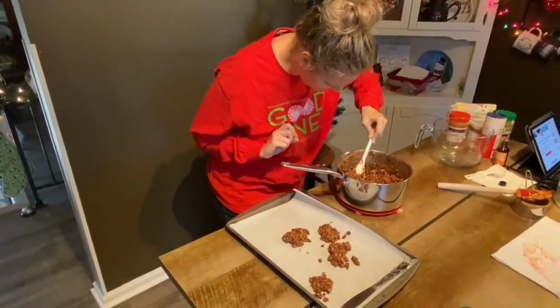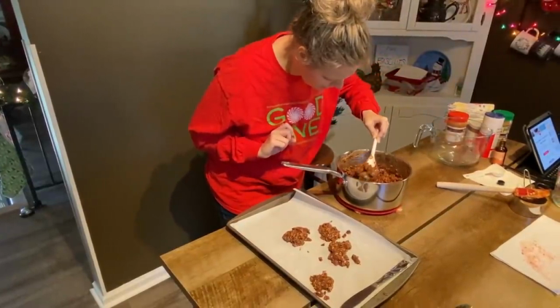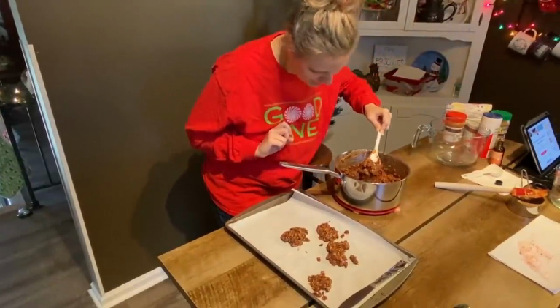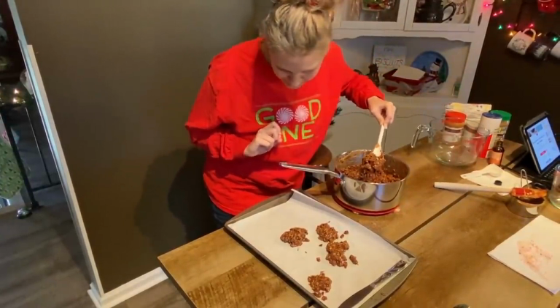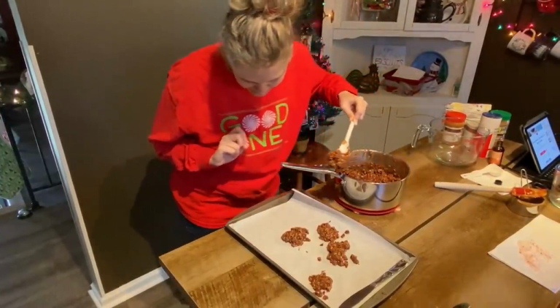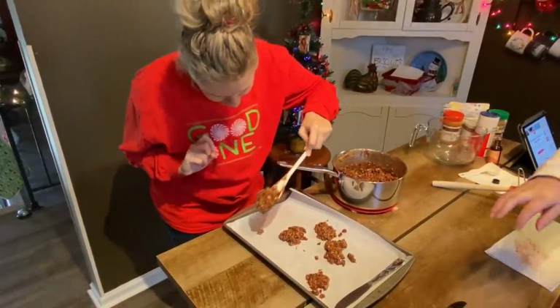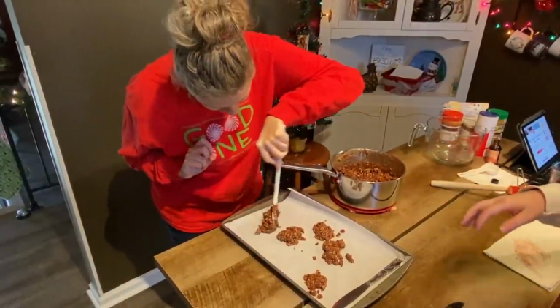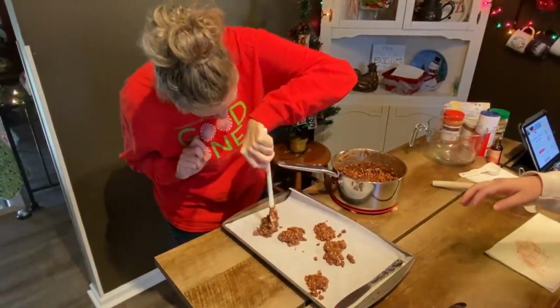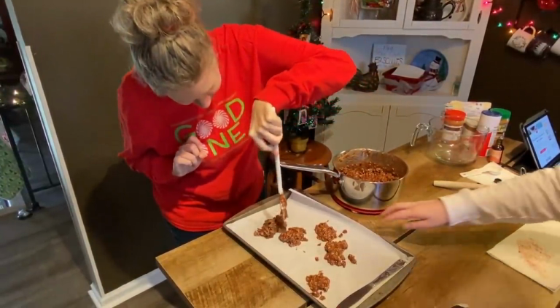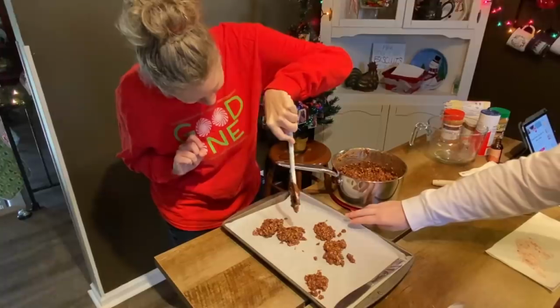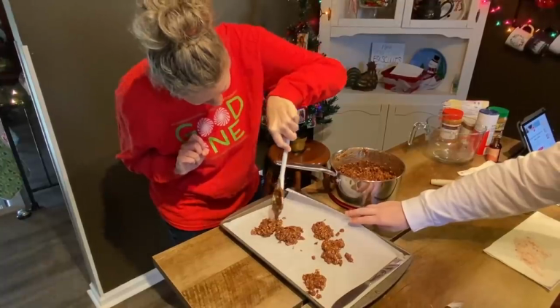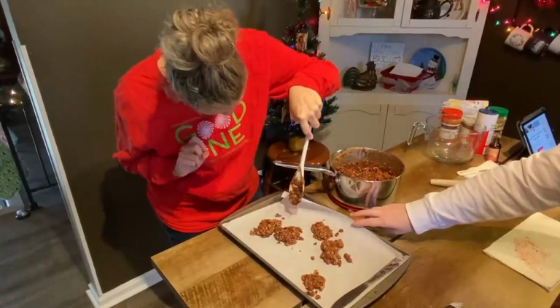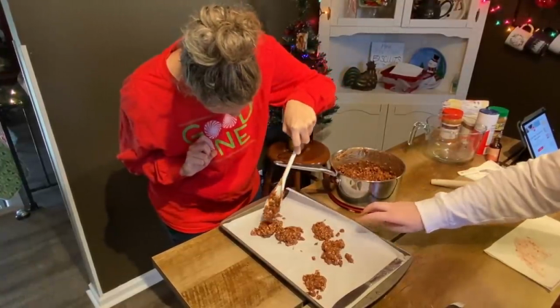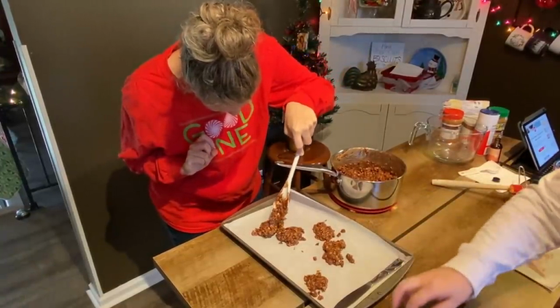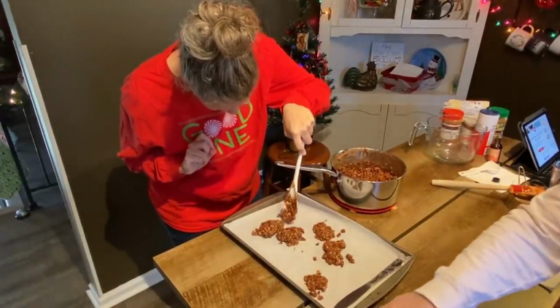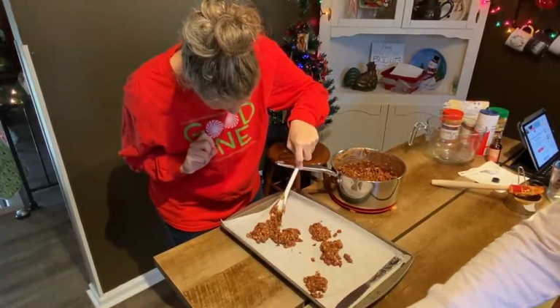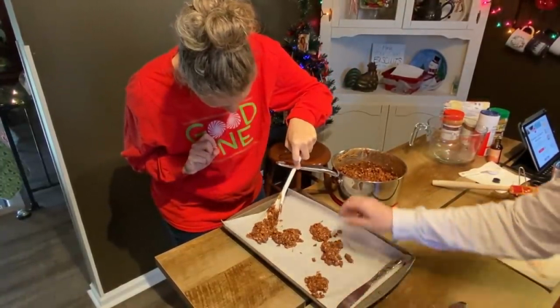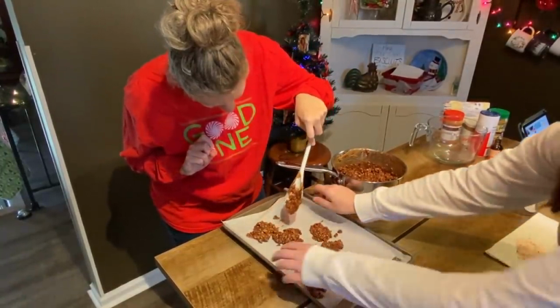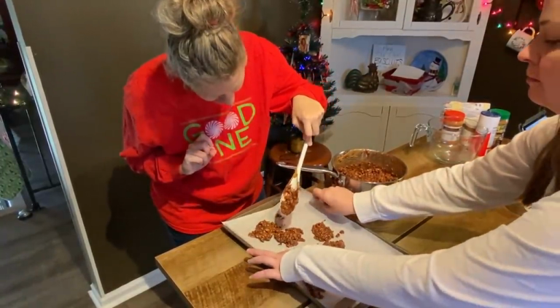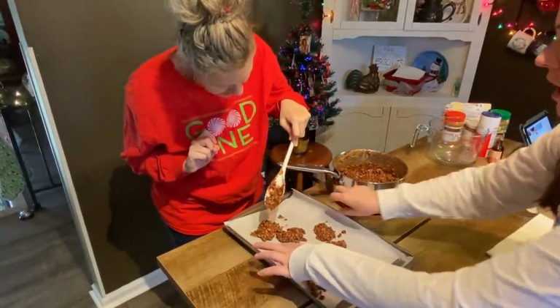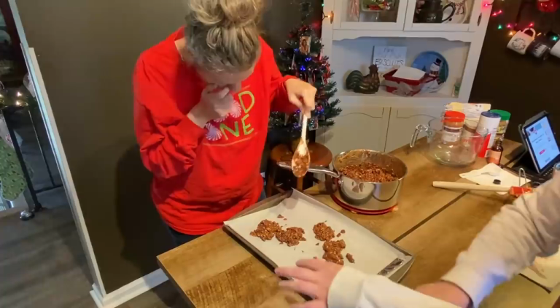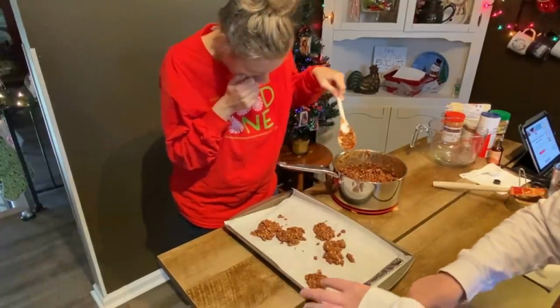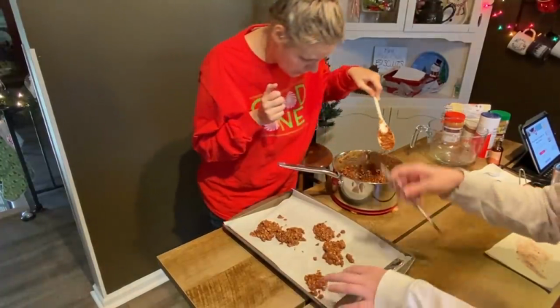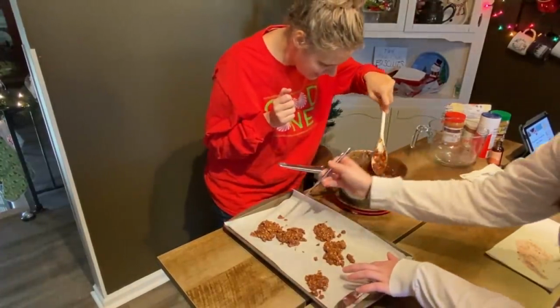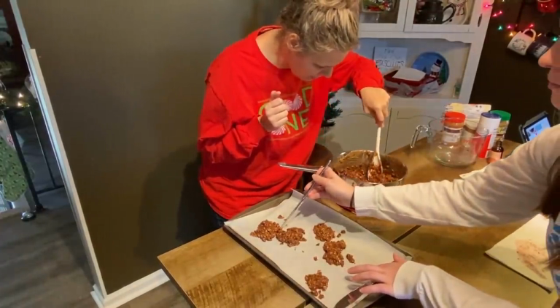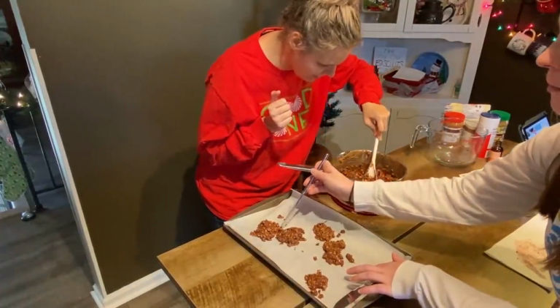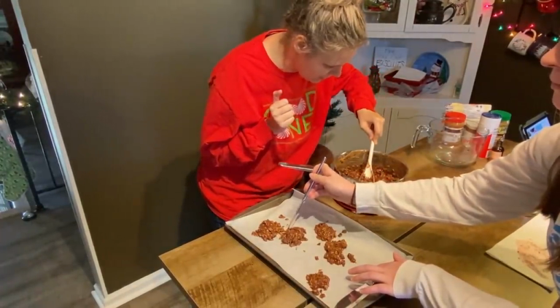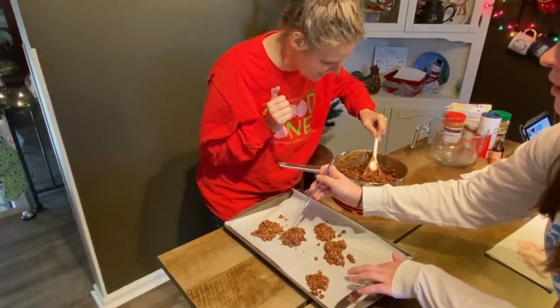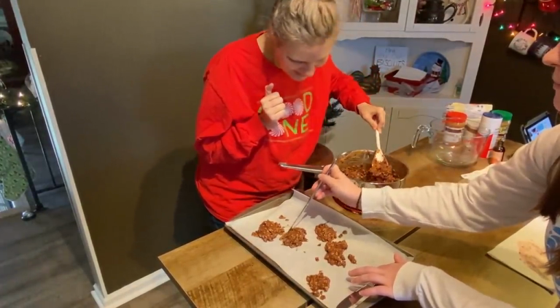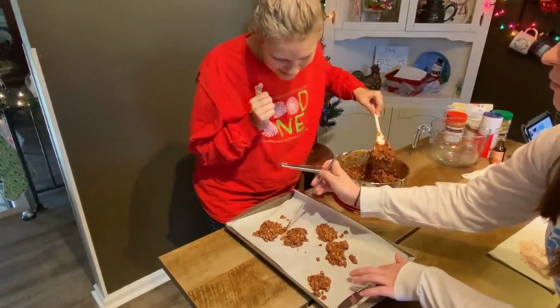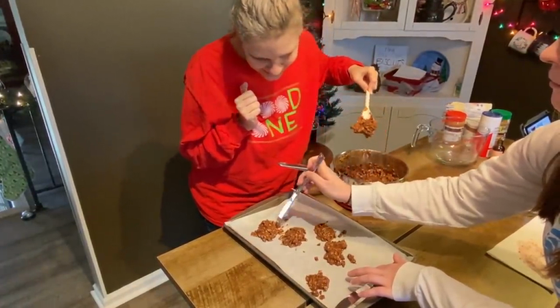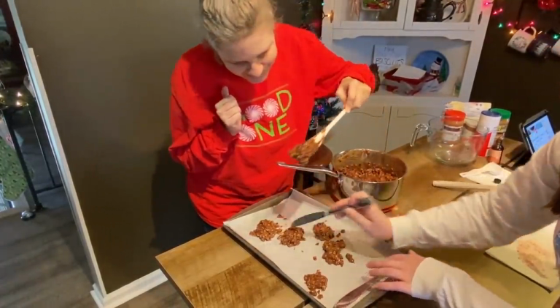What in the world am I making stuff for? For fun, Christmas cheer. Yes, Christmas cheer — it's holiday season. Because that's what I do at Christmas. You know it, I do know it.